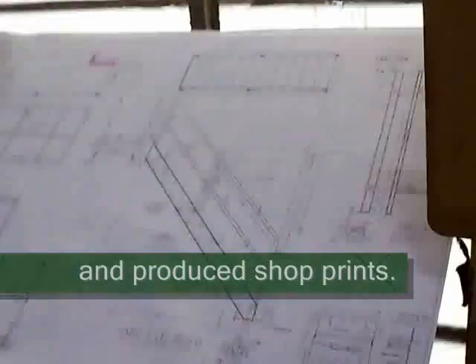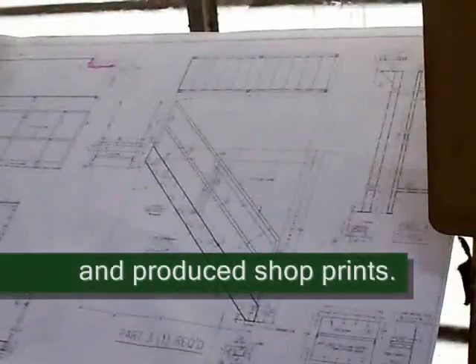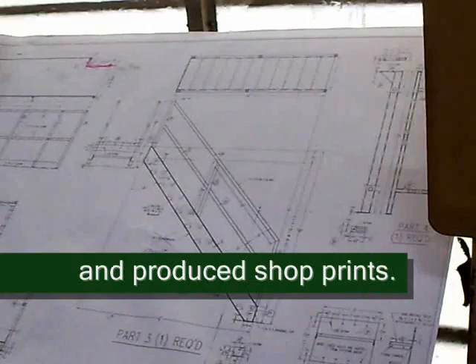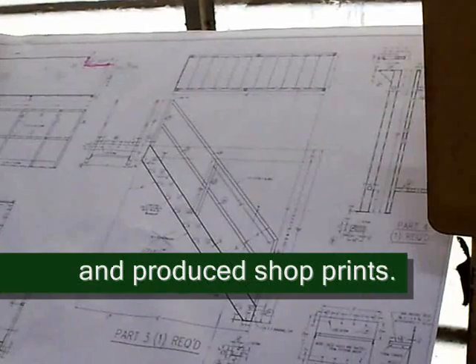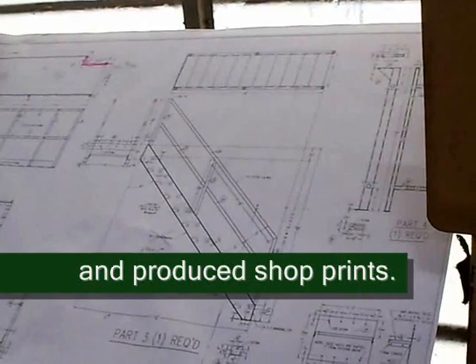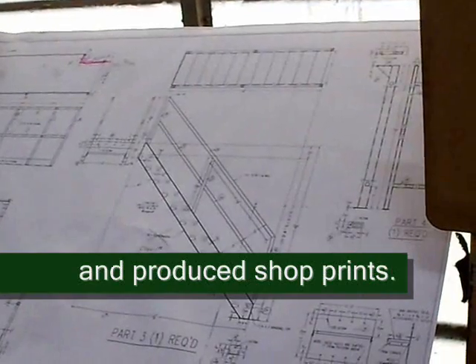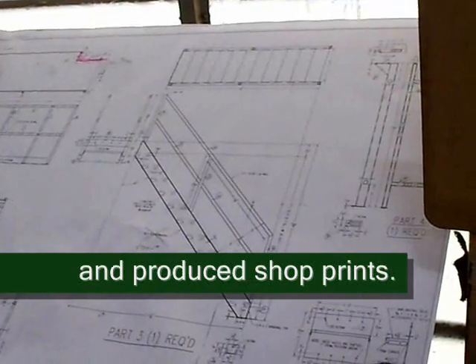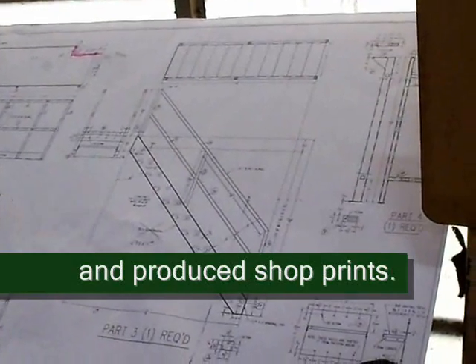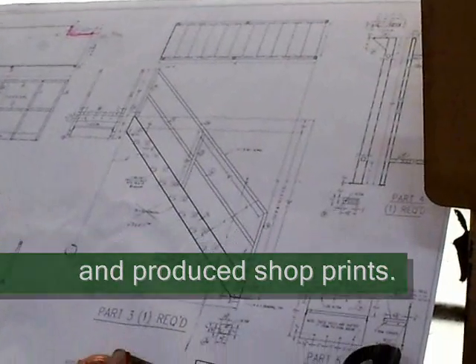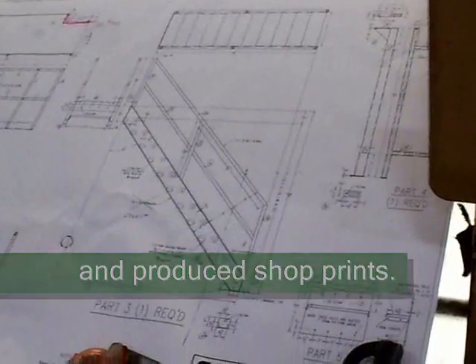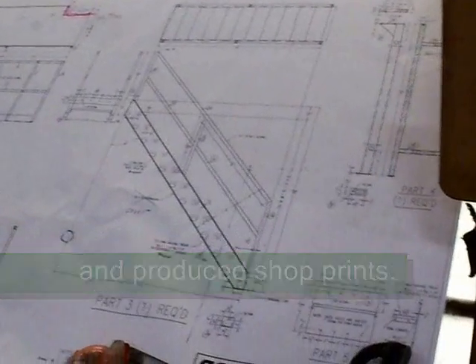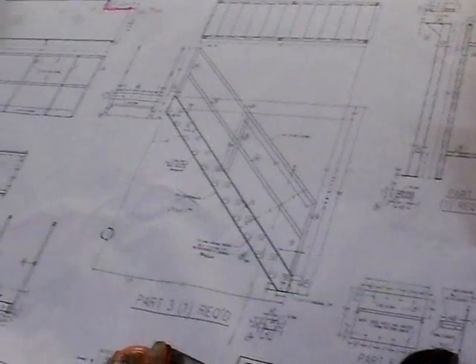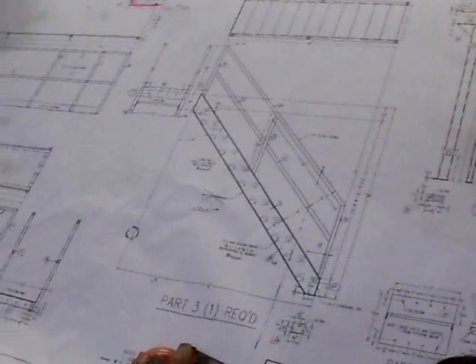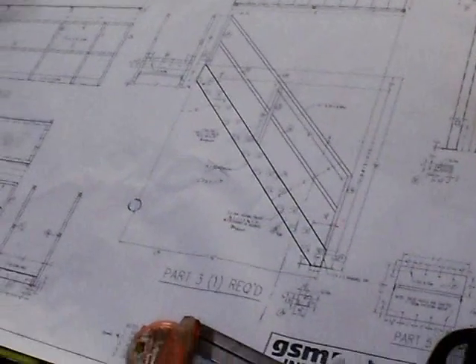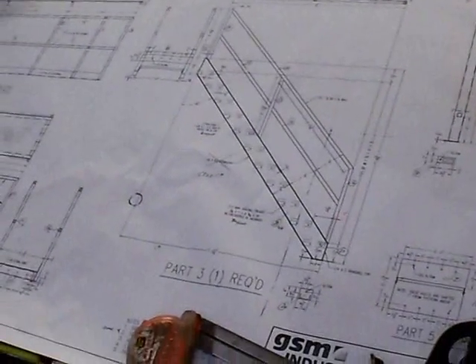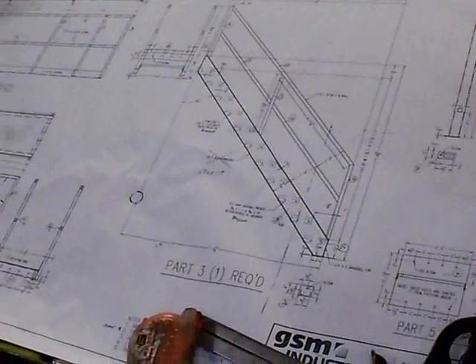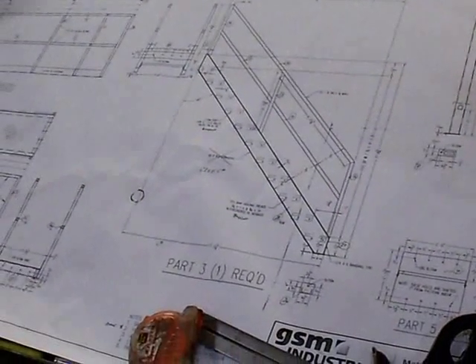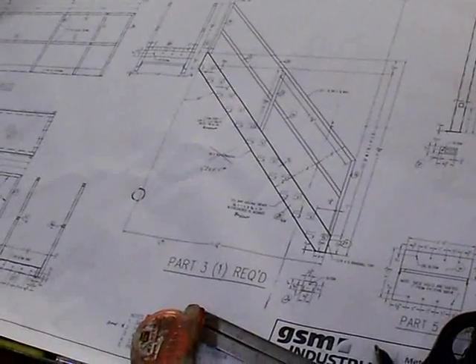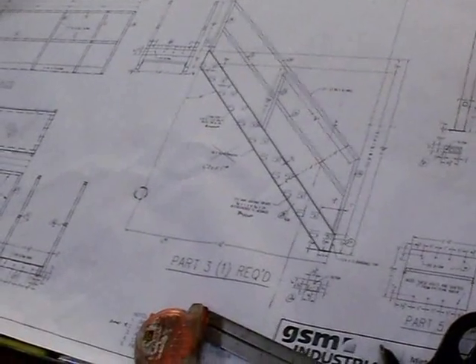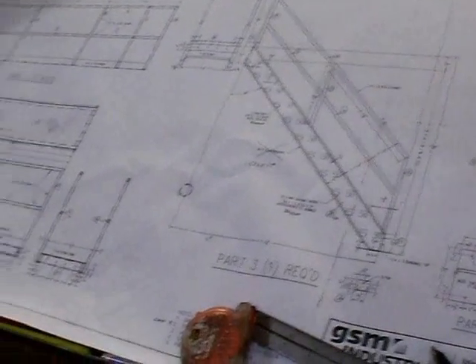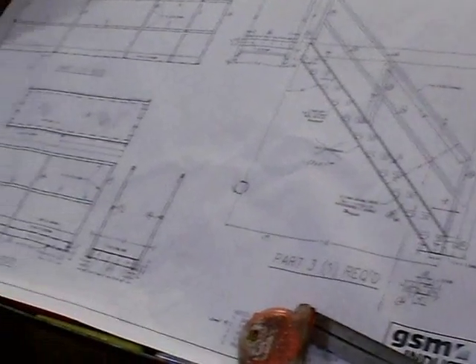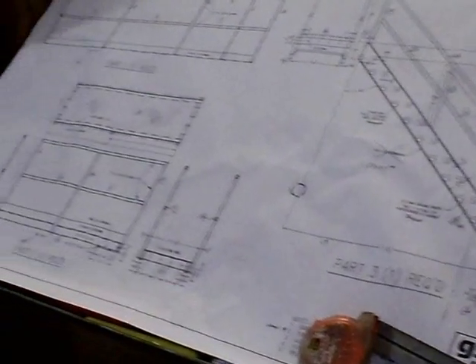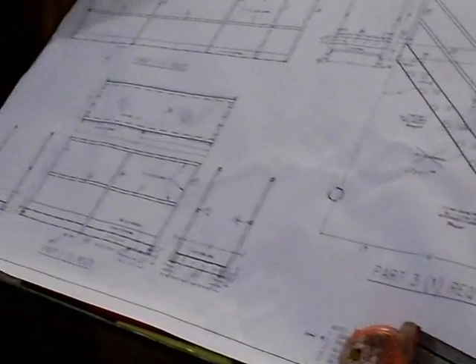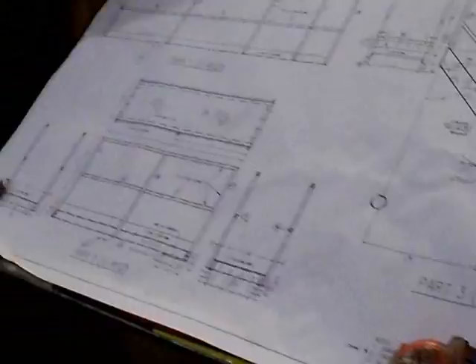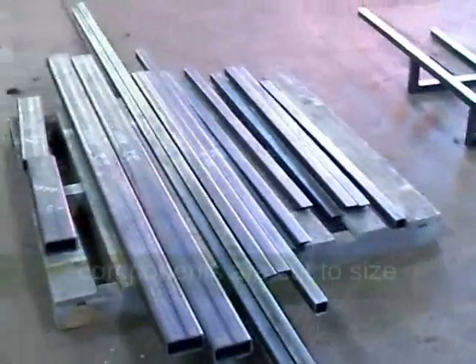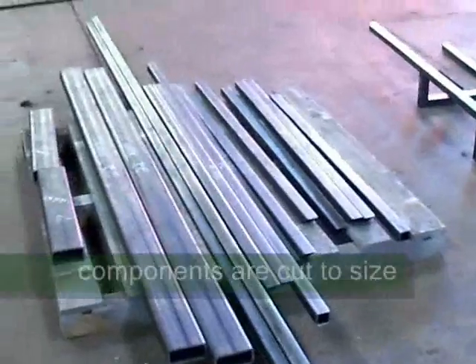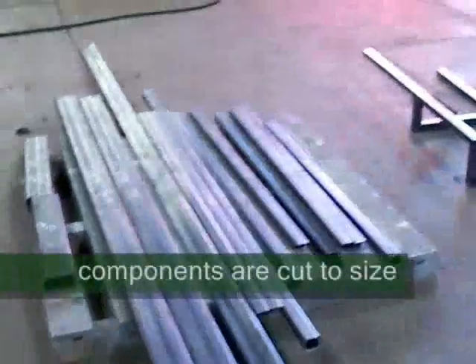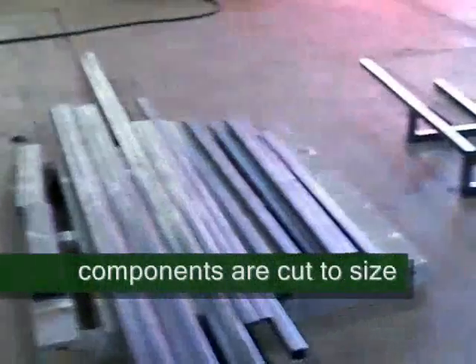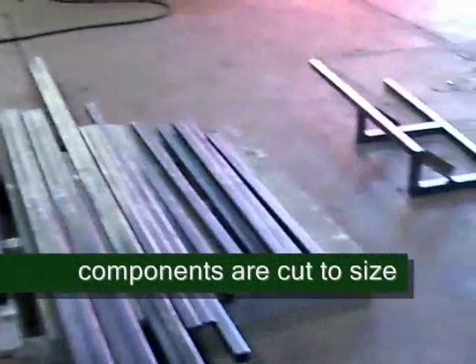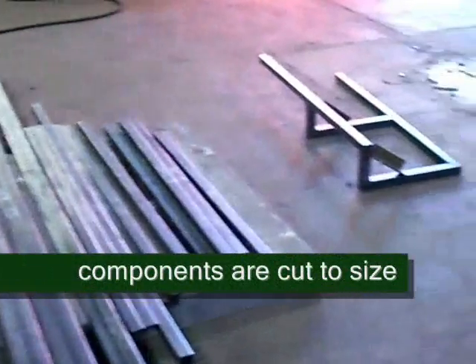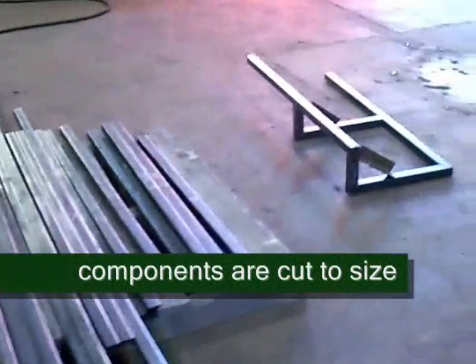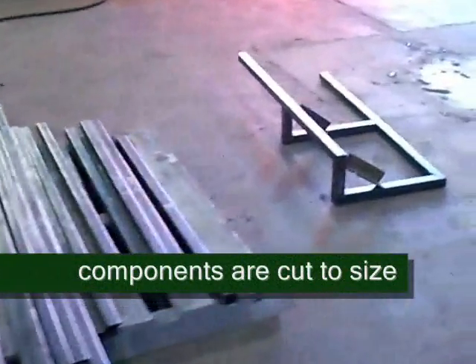So we took measurements in the field and drew up the plans on our CAD system. Then we sent the drawings out to our shop in order to fabricate the improved components.